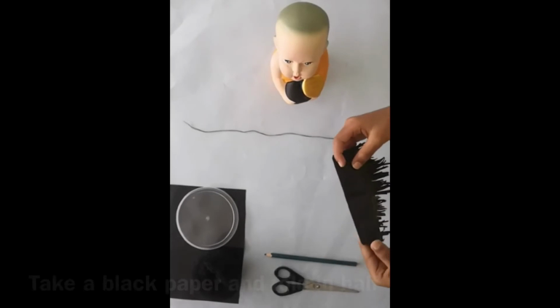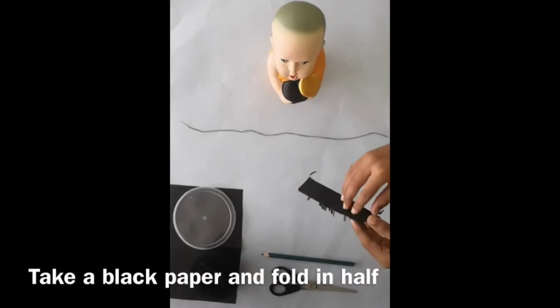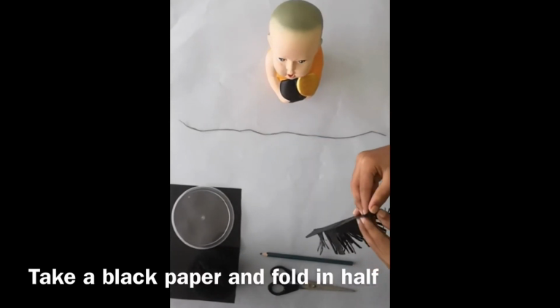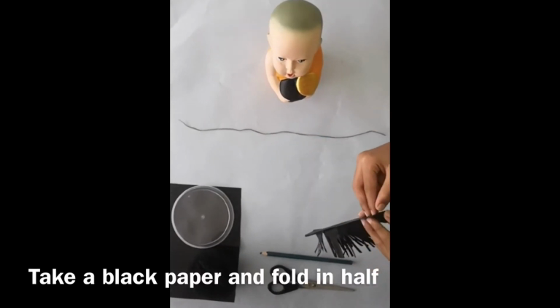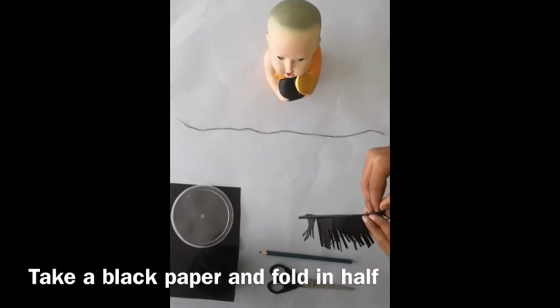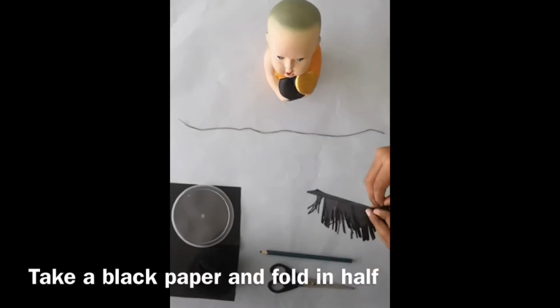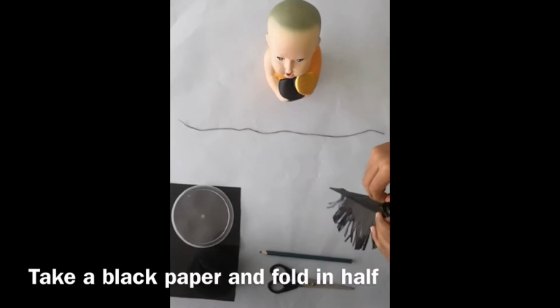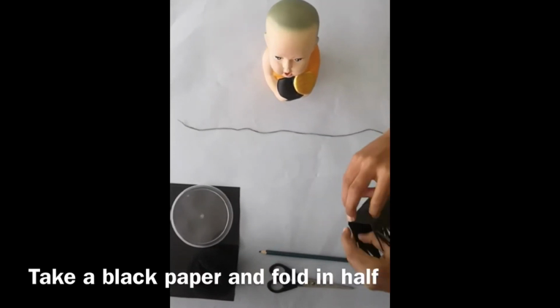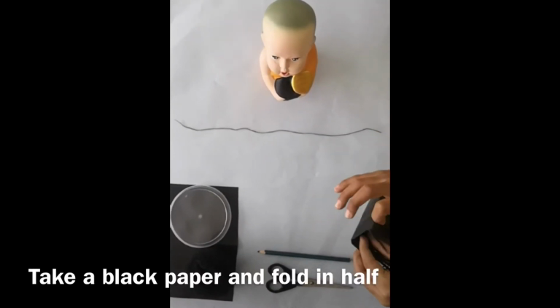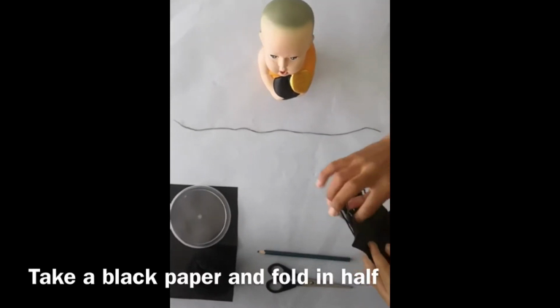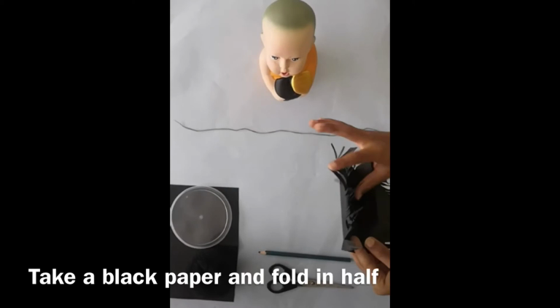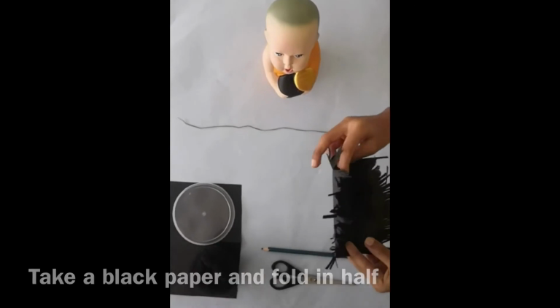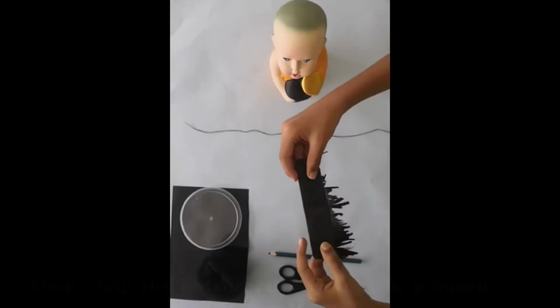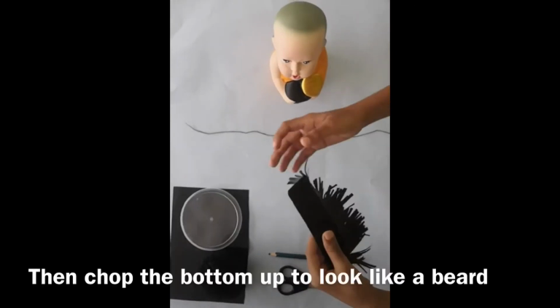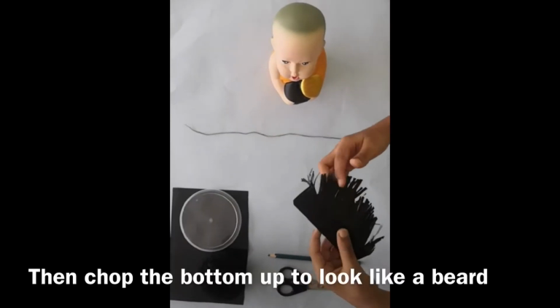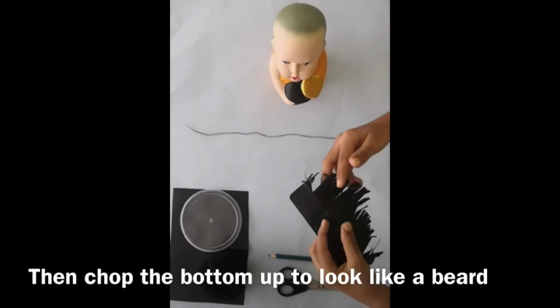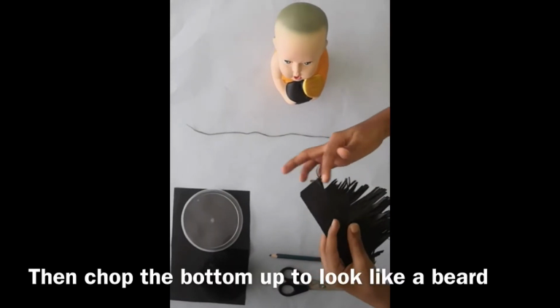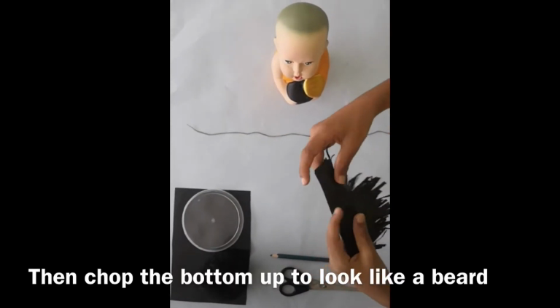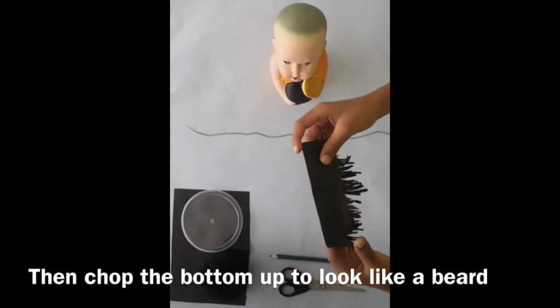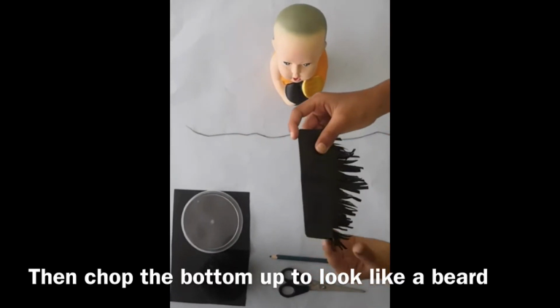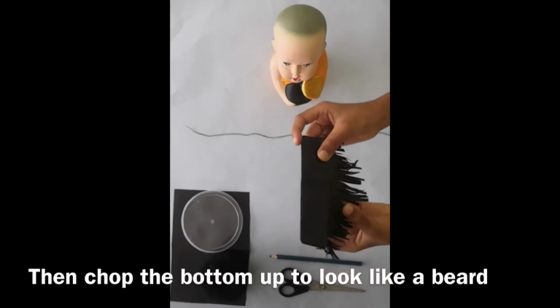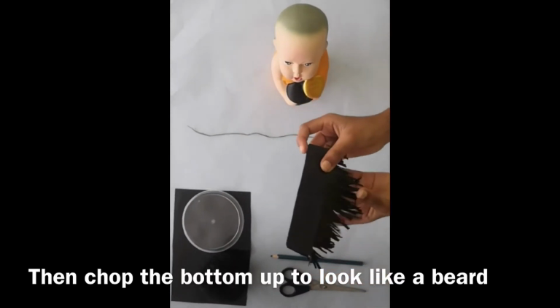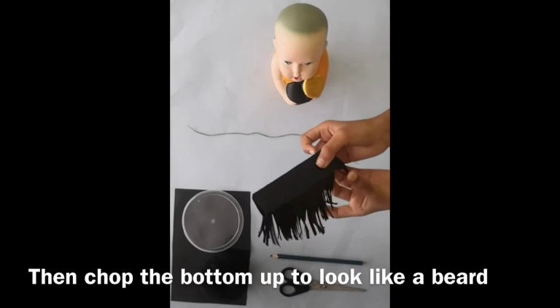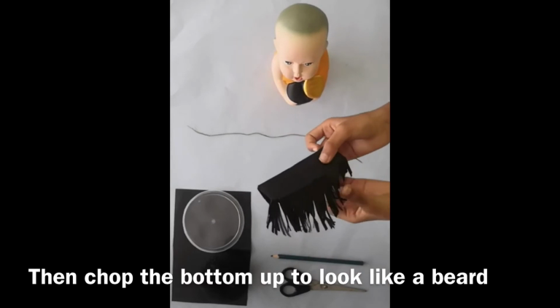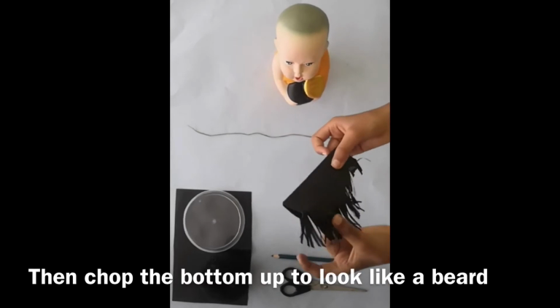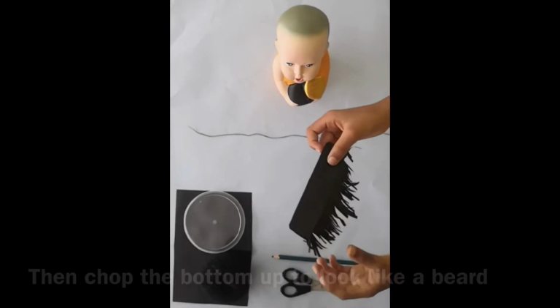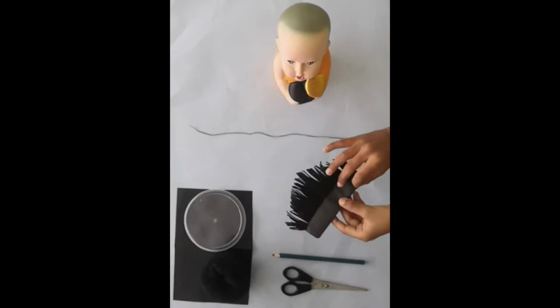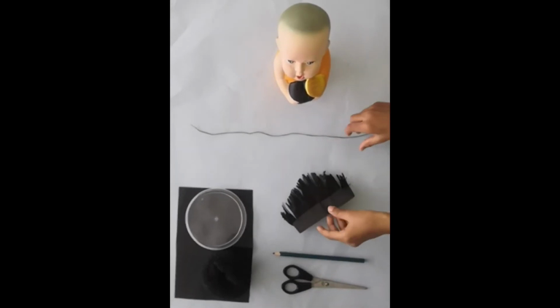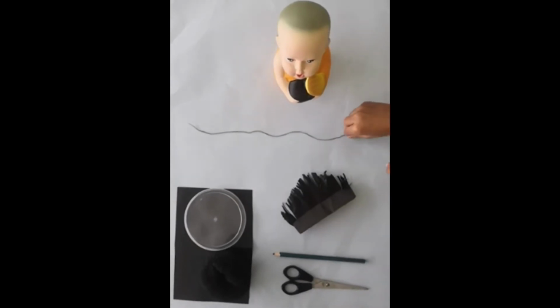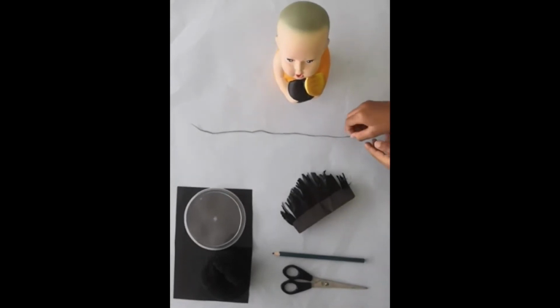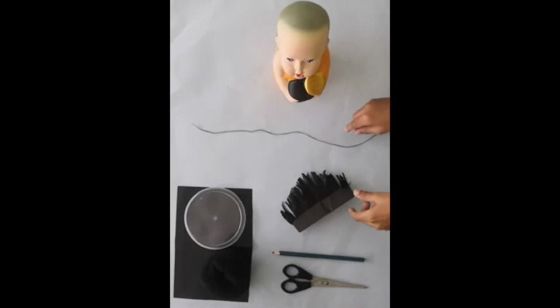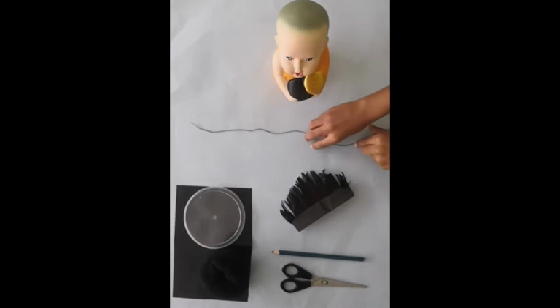I have taken a black paper and folded it in half. I have chopped it like a beard. Ok, let's tie this to him.